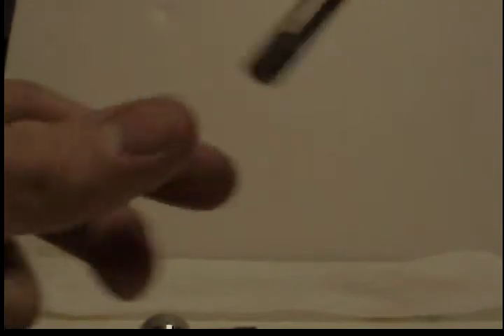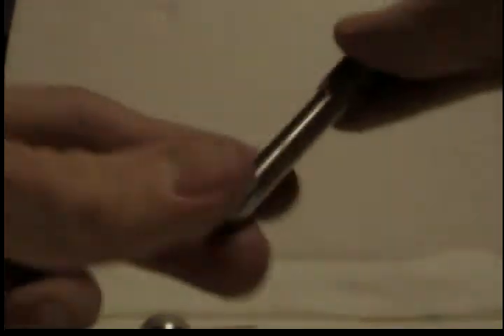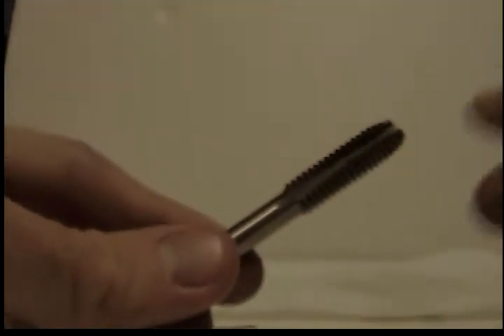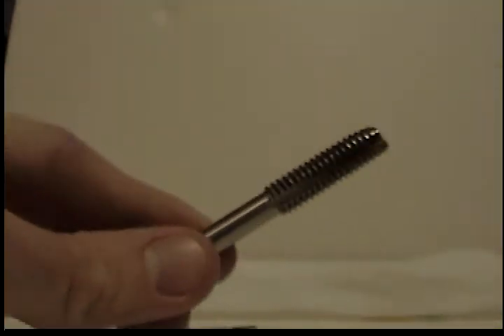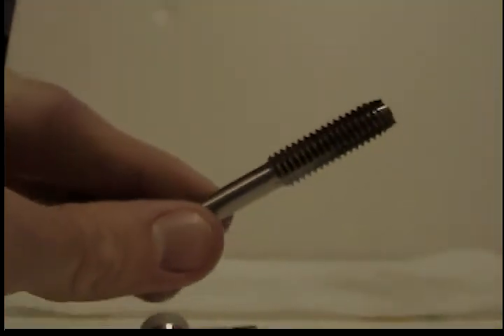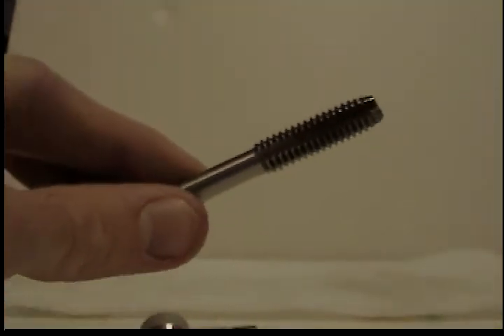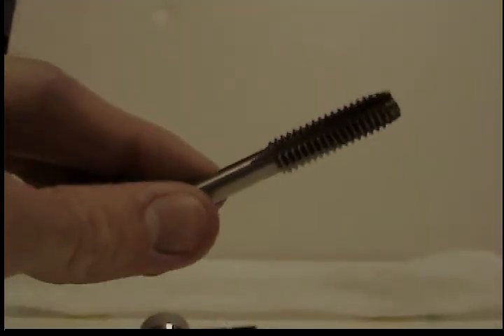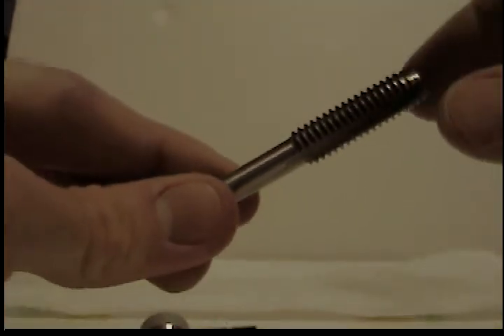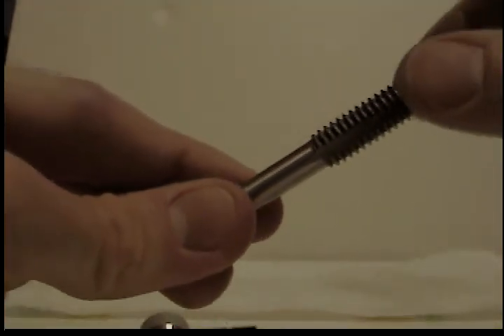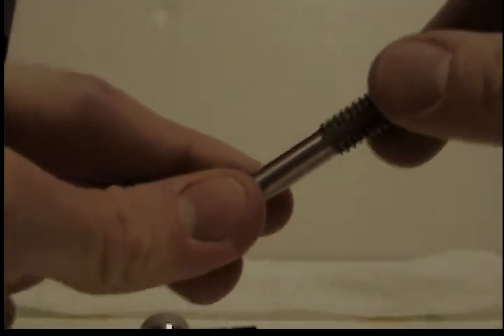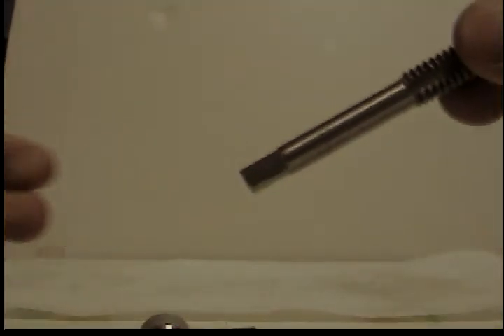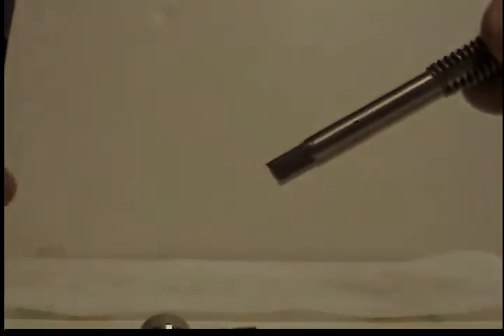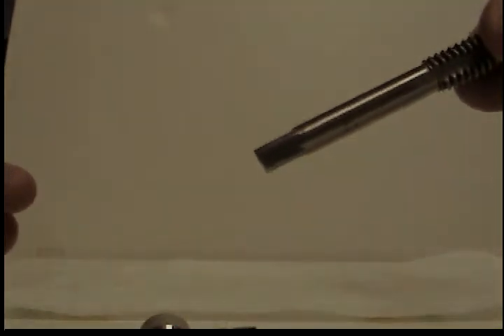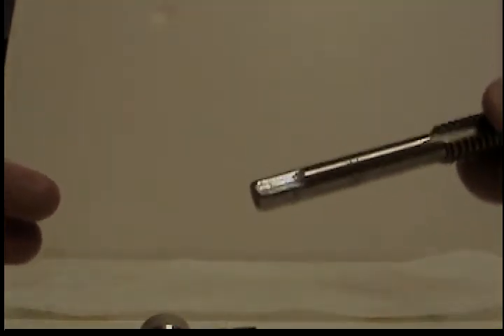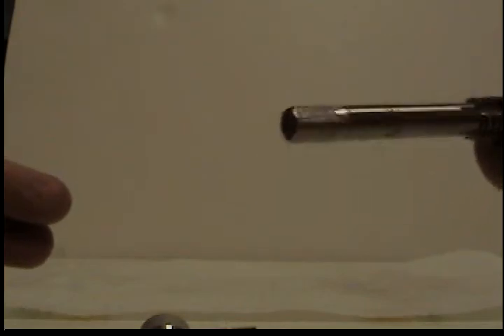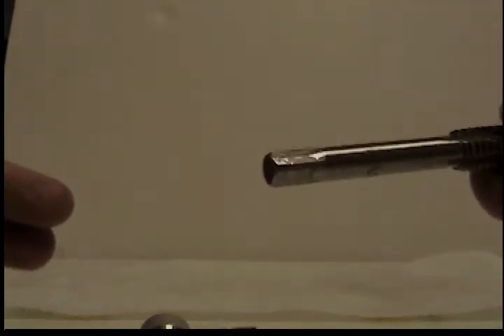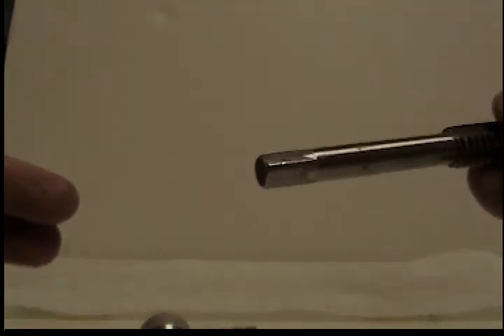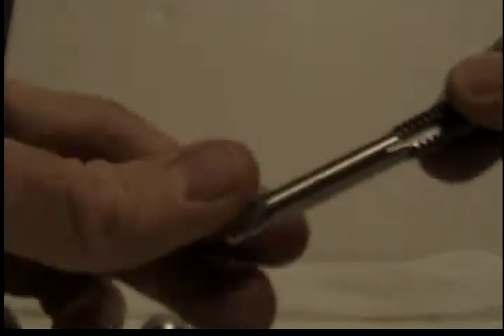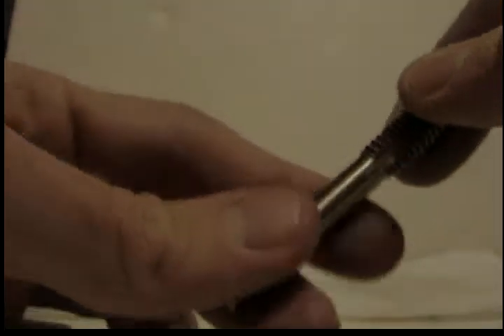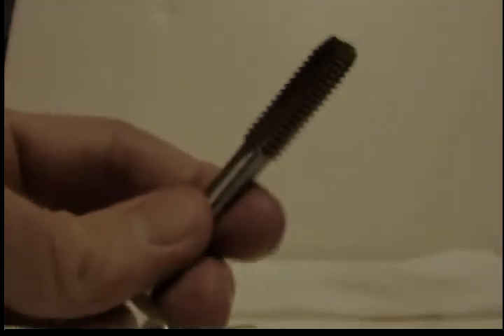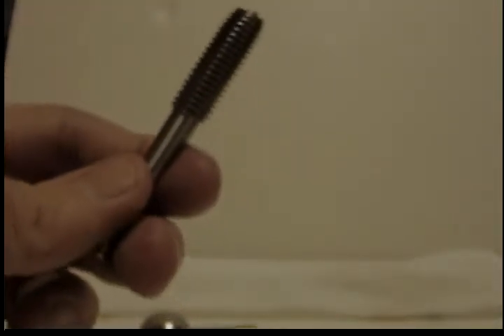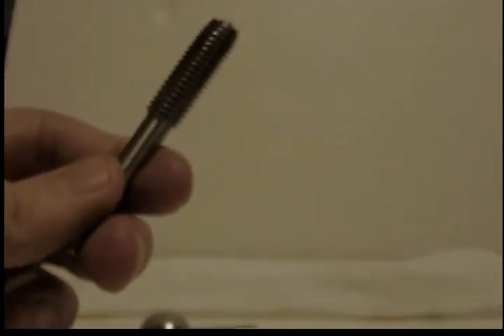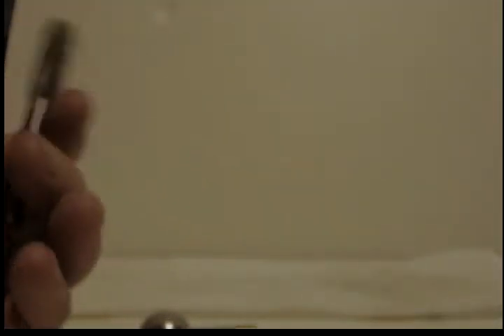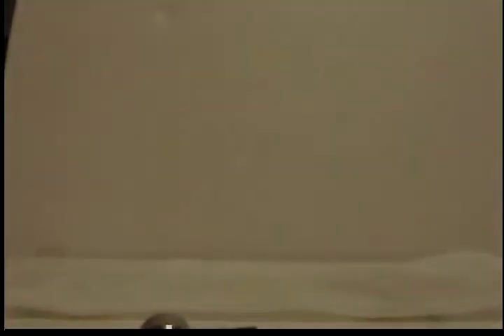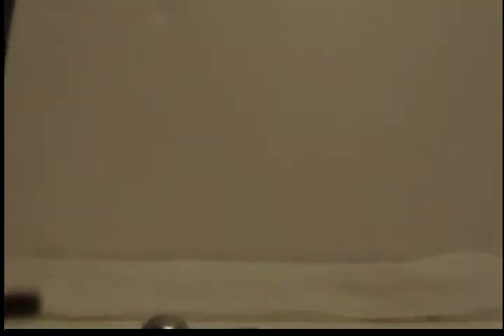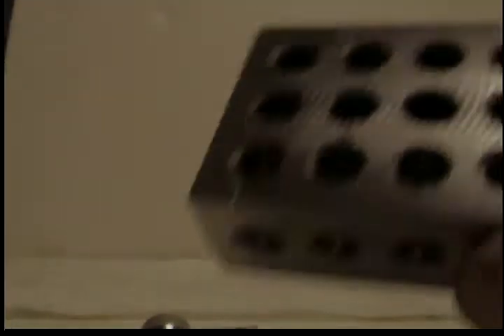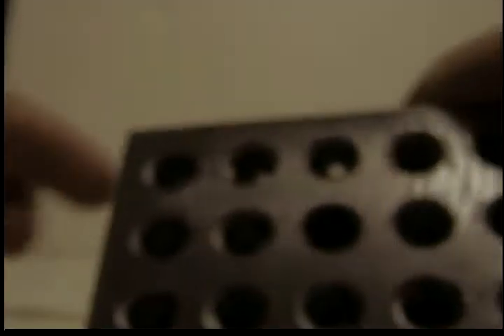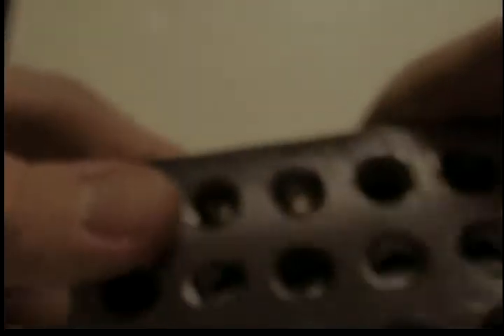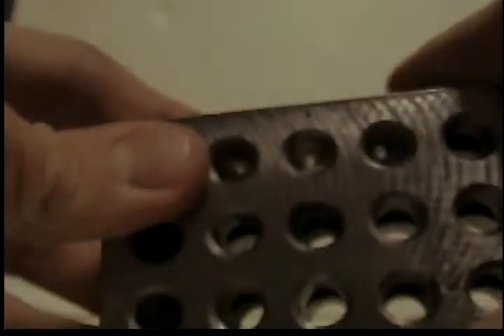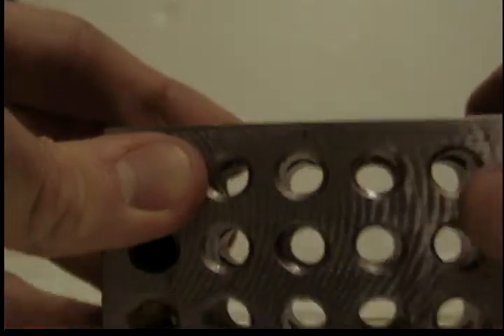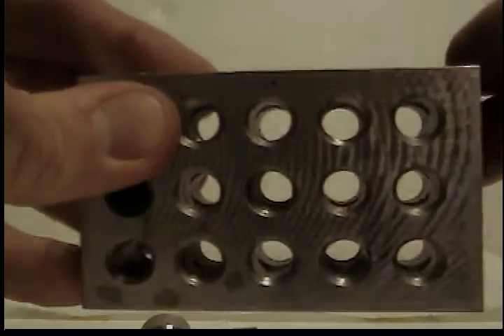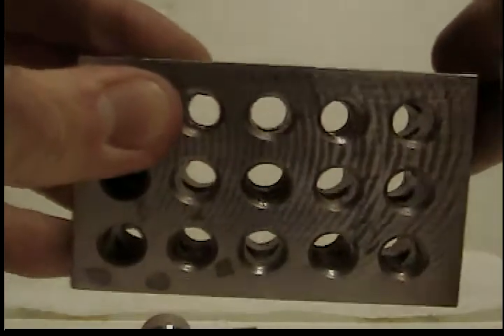This is a tapper. A tapper is used for threading holes, like the holes that are on this 1-2-3 block.